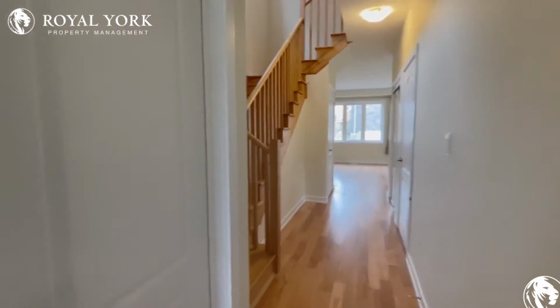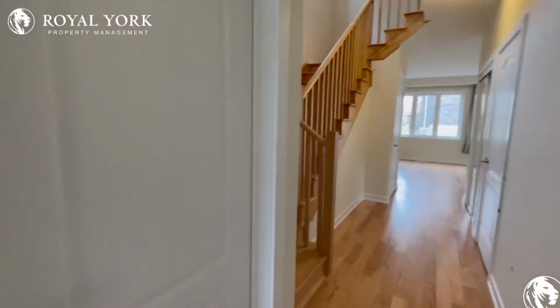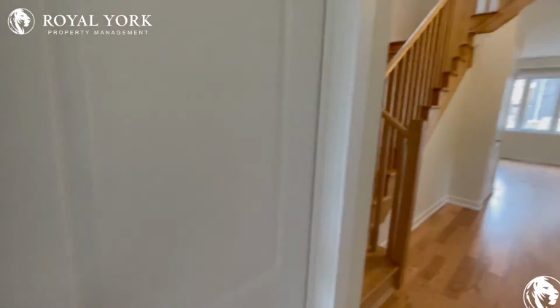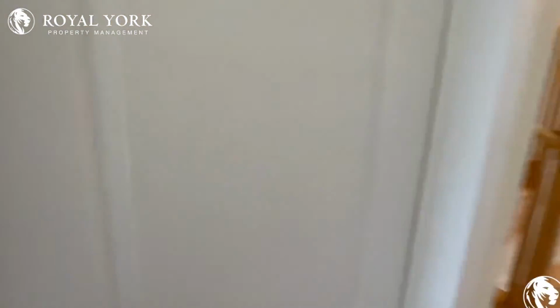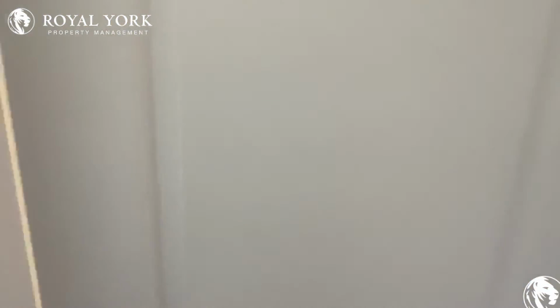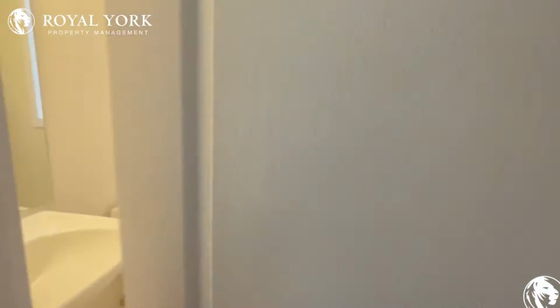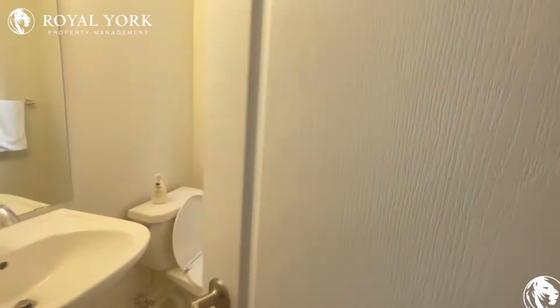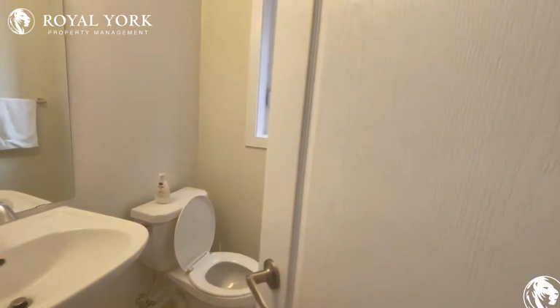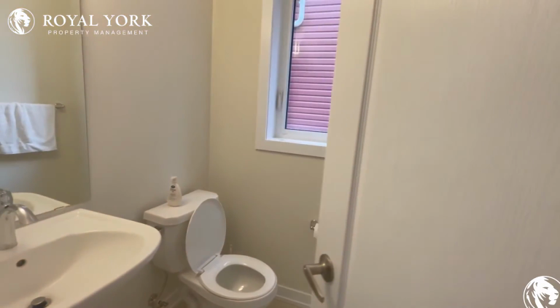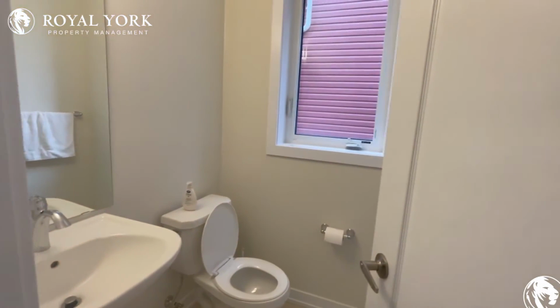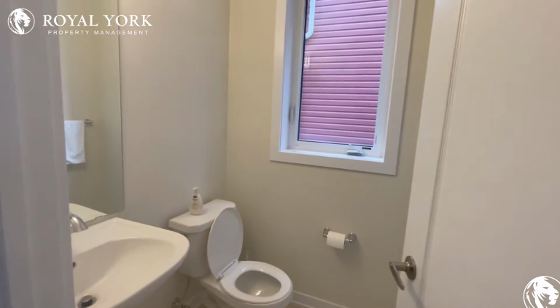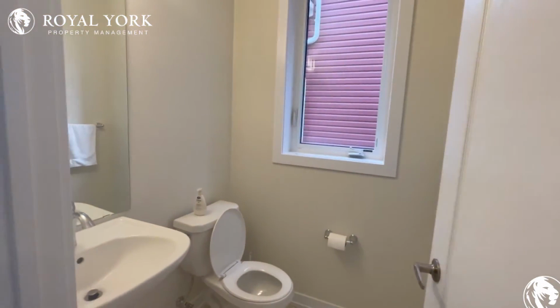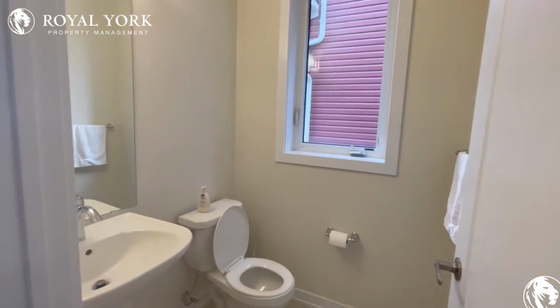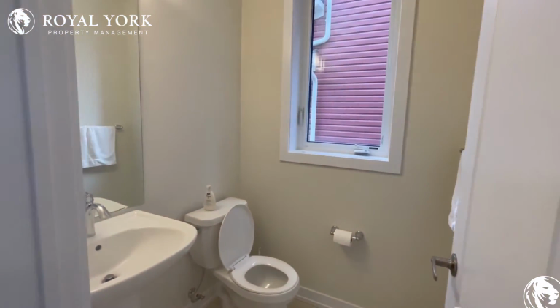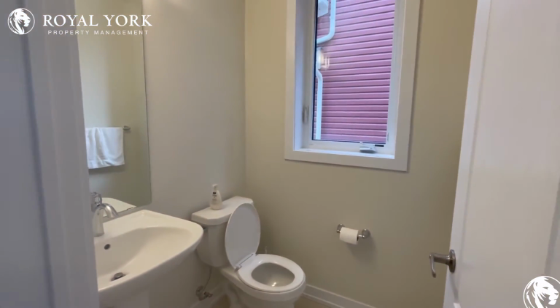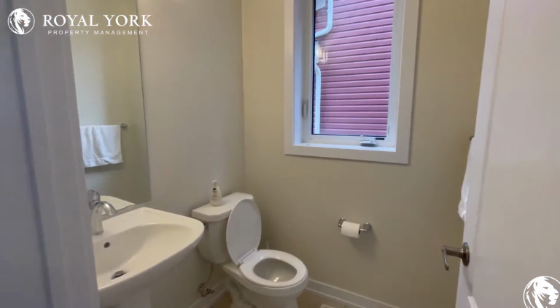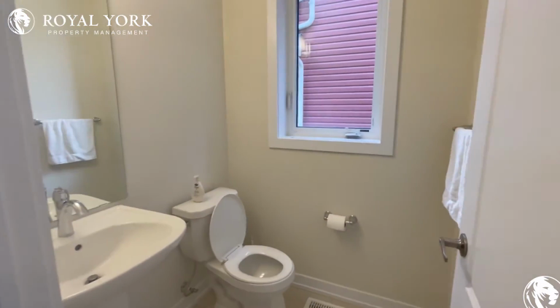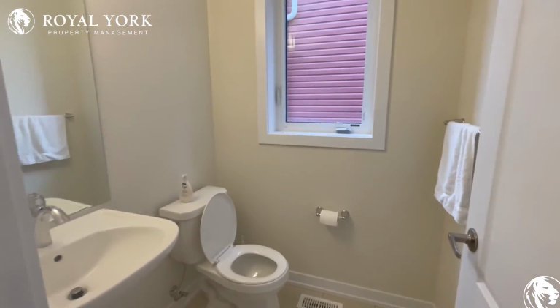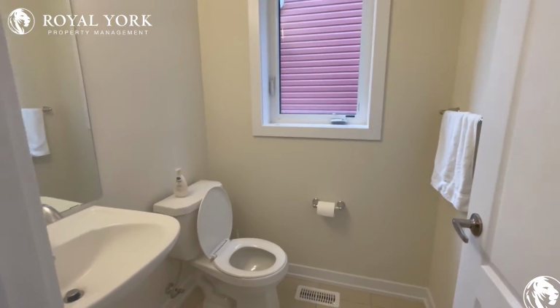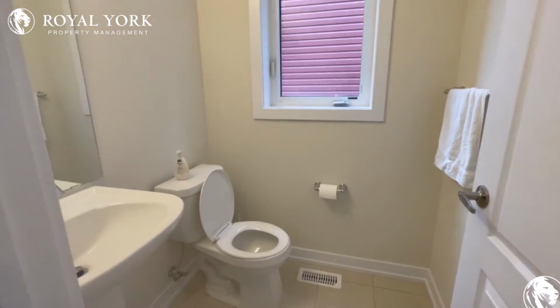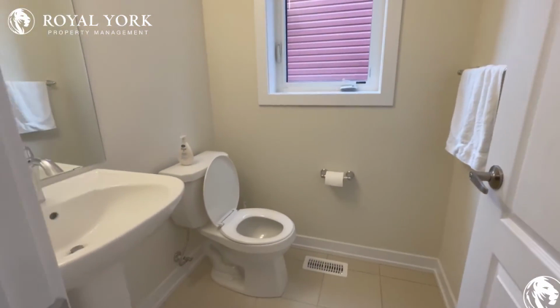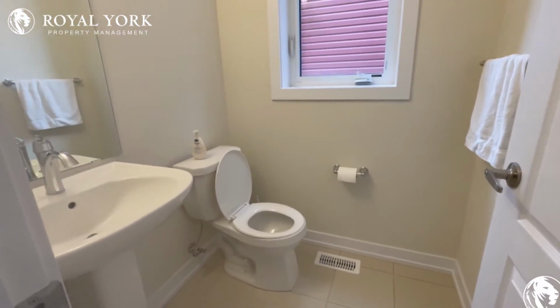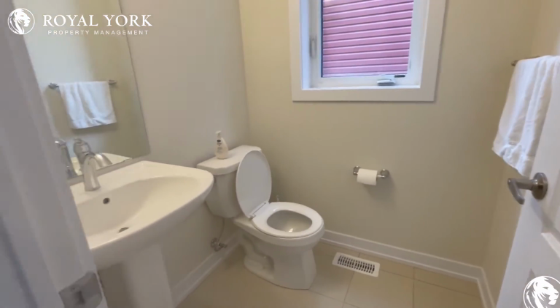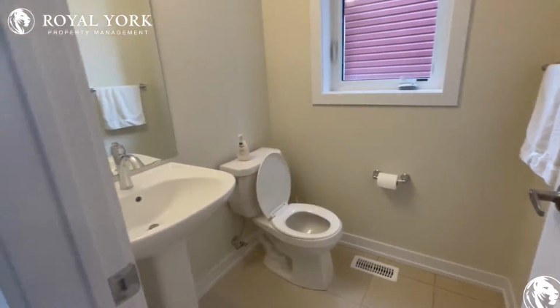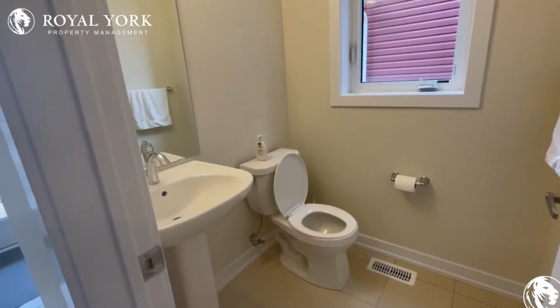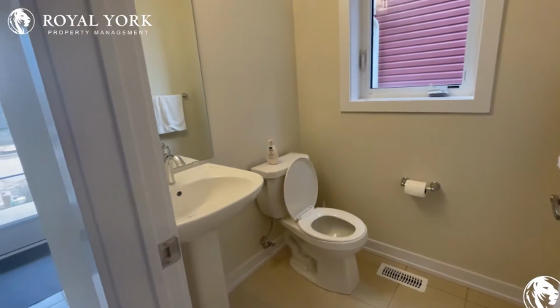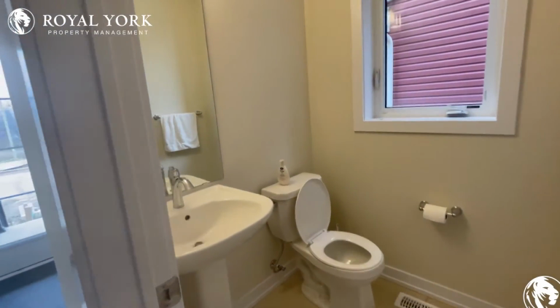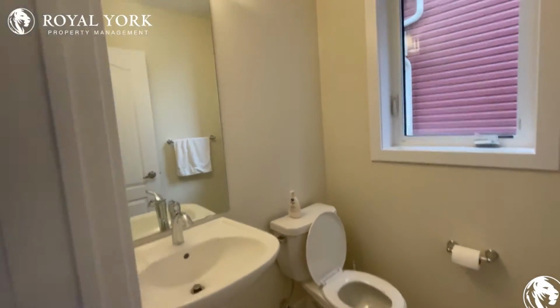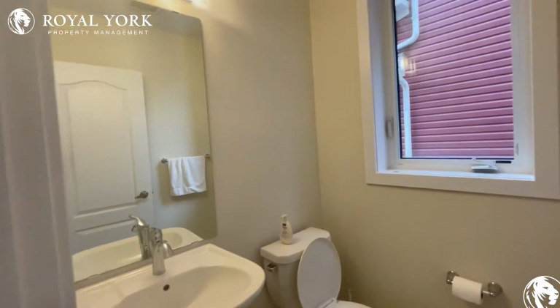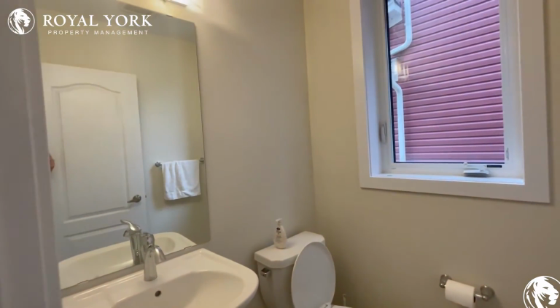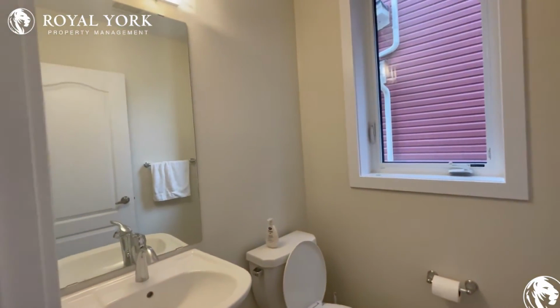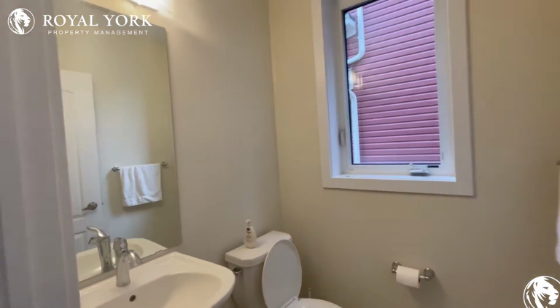Right off the front we have our powder room here, very conveniently placed. Very nice toilet over there, your sink is over there with a good-sized mirror as well.